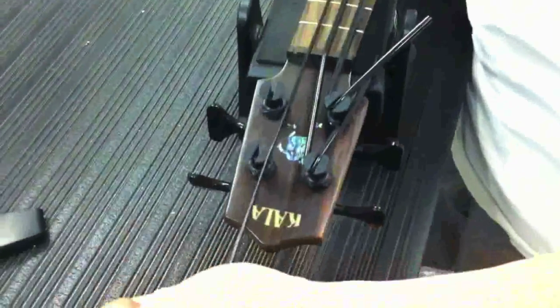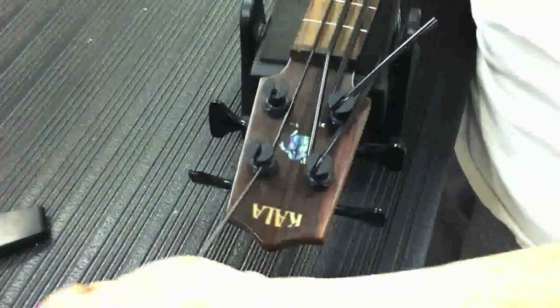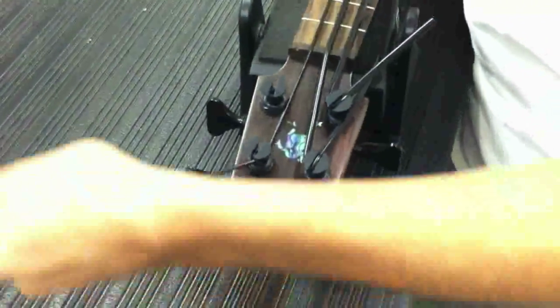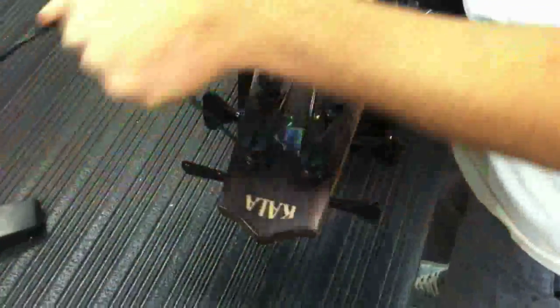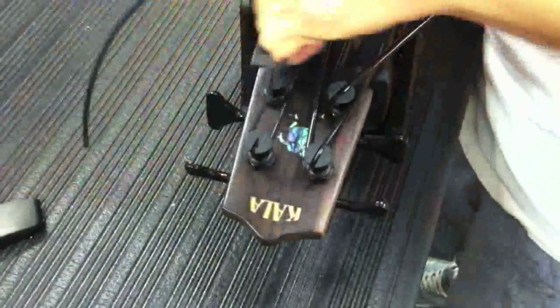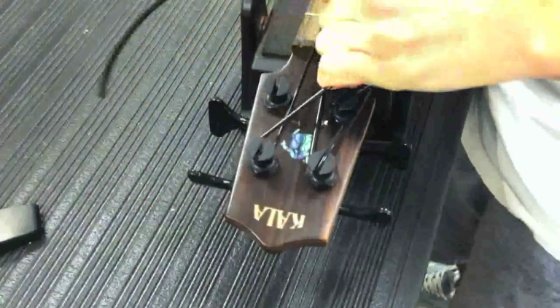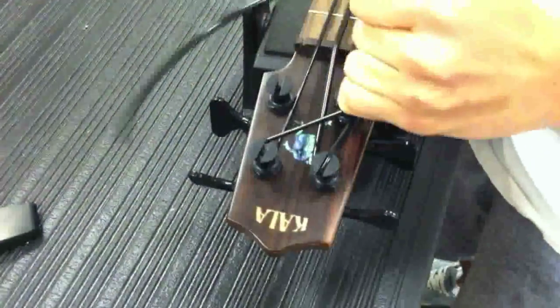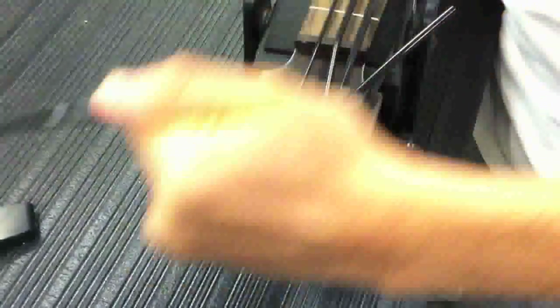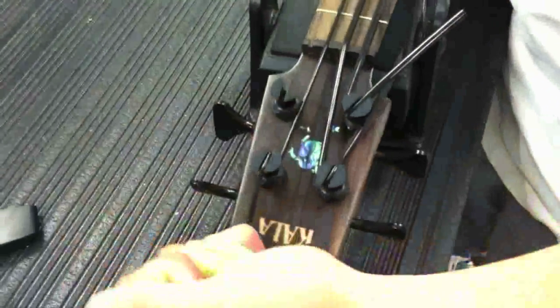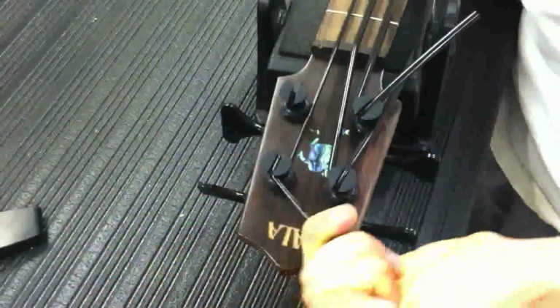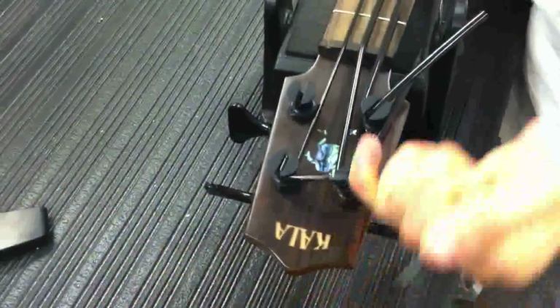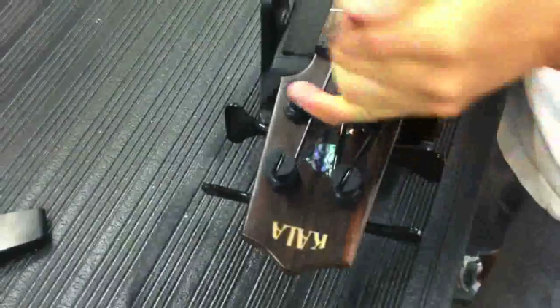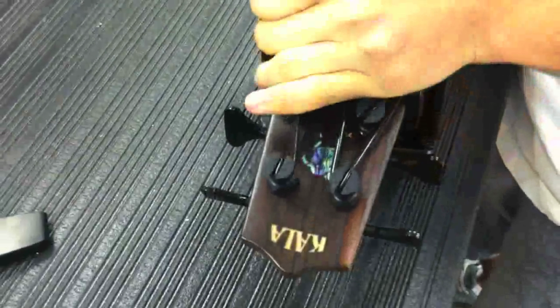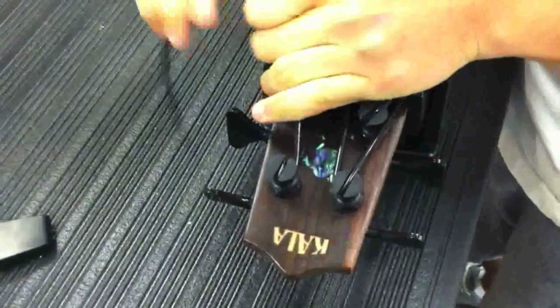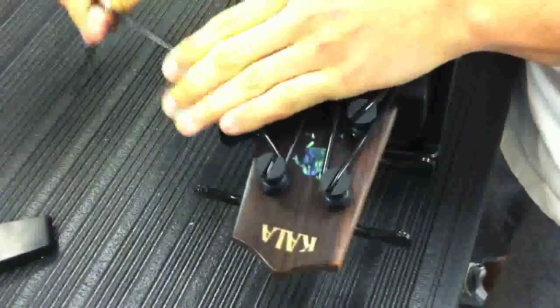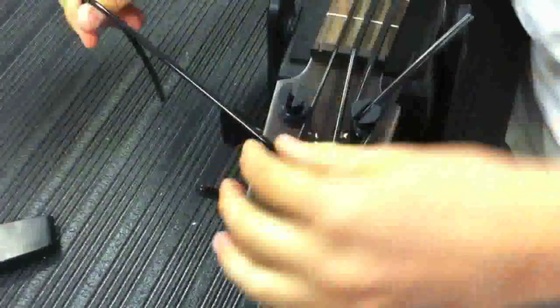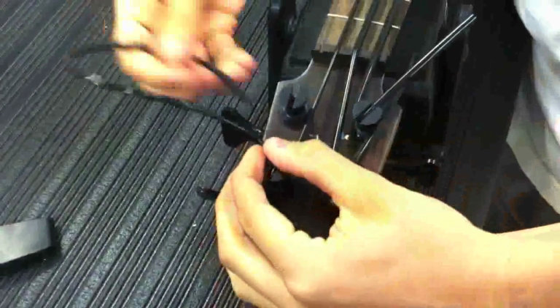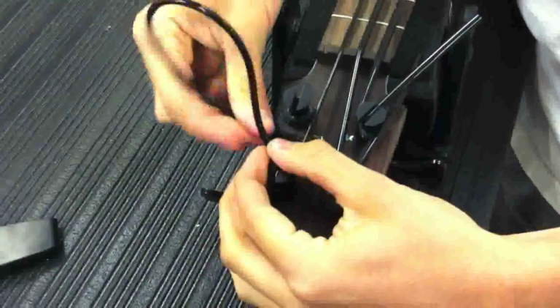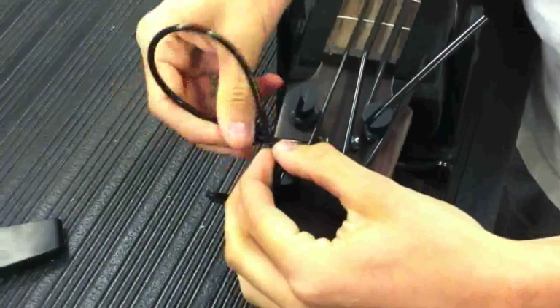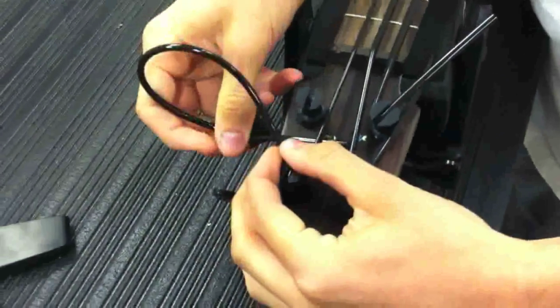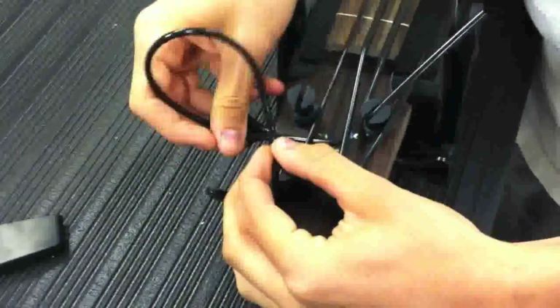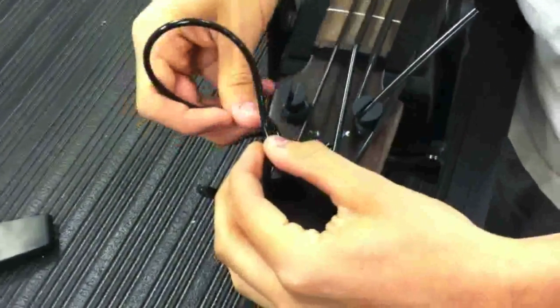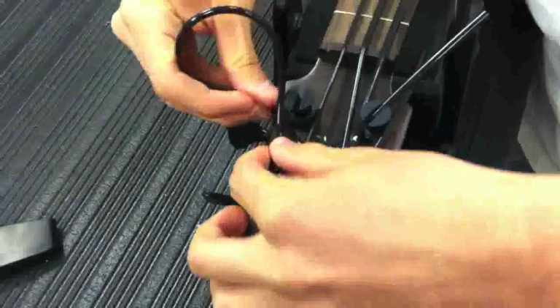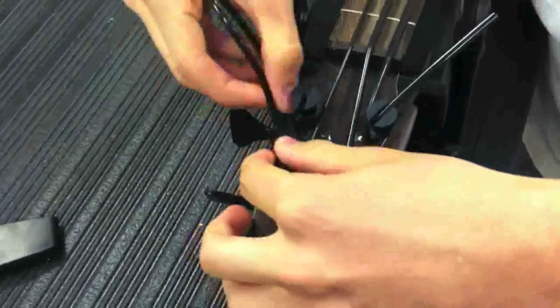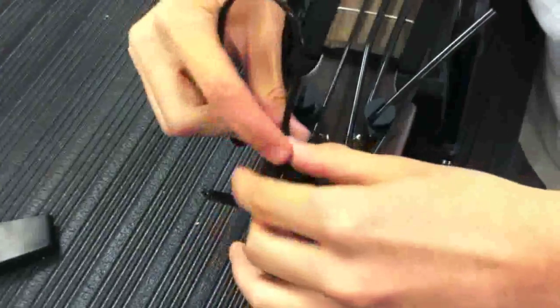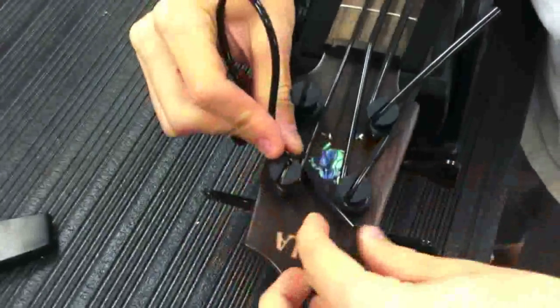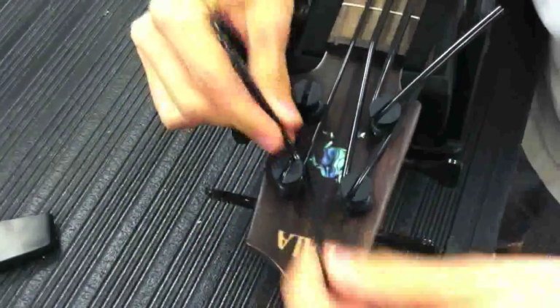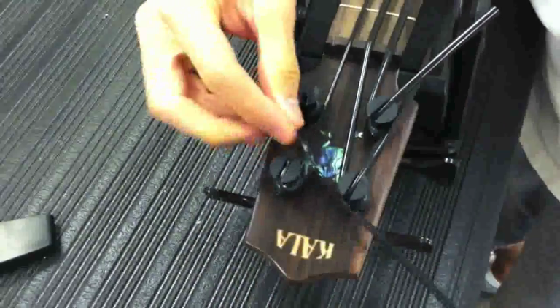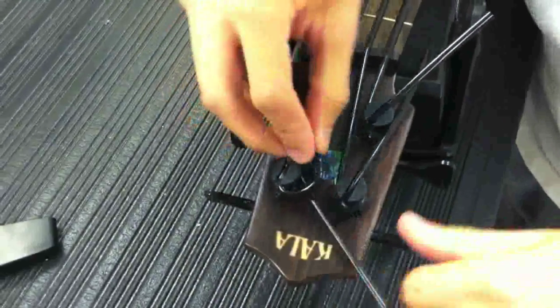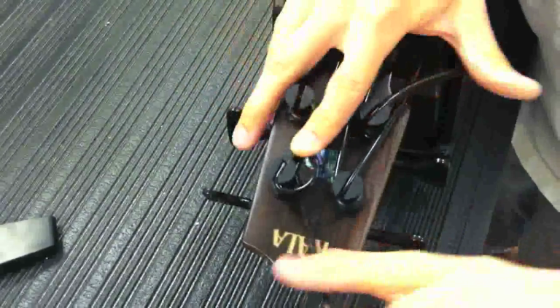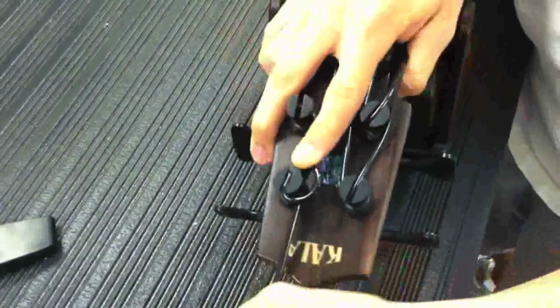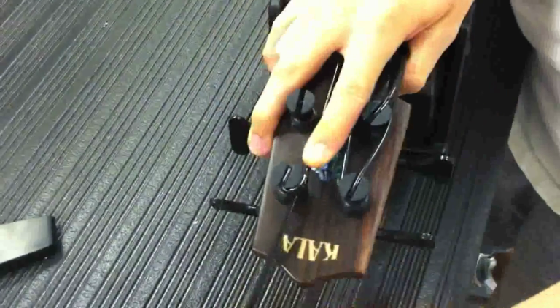Now the real trick is stringing up the D and the G string, and we do a special tie as you see Louis is performing here — a special knot that will not allow the string to move through the post.